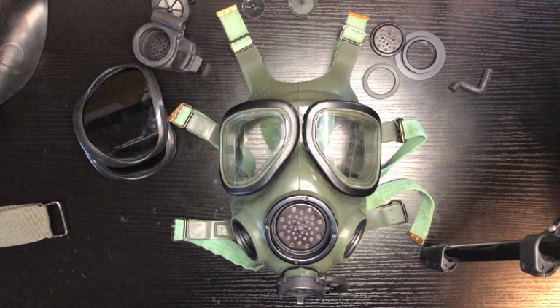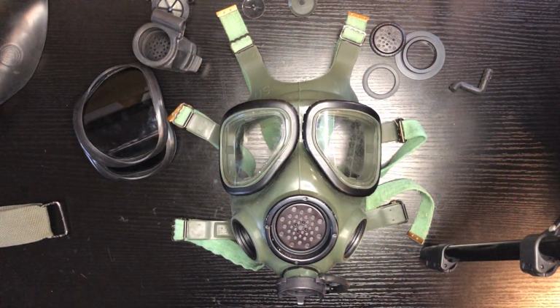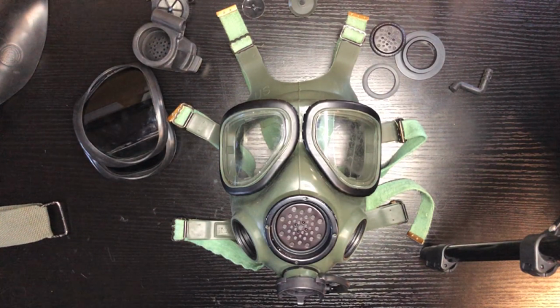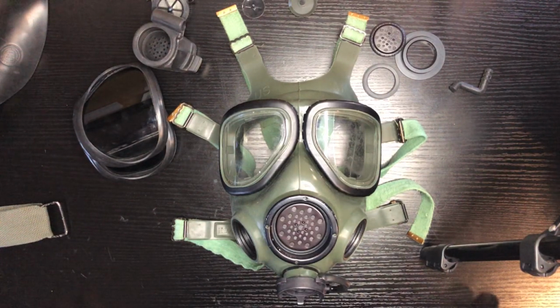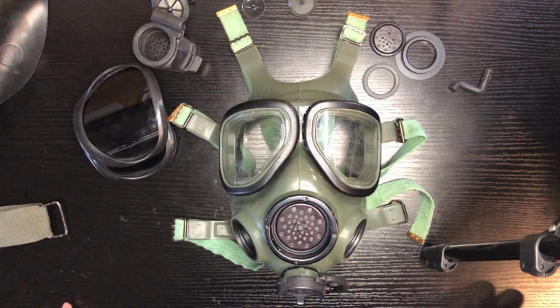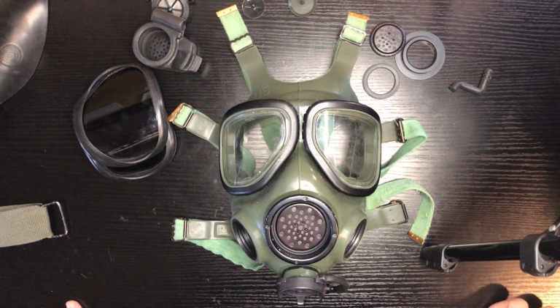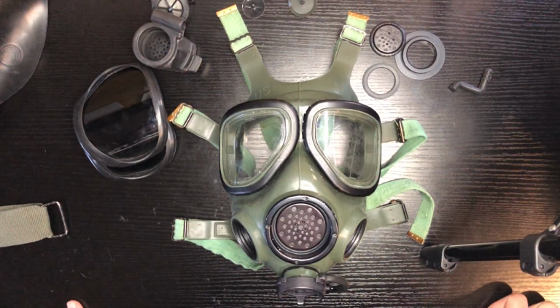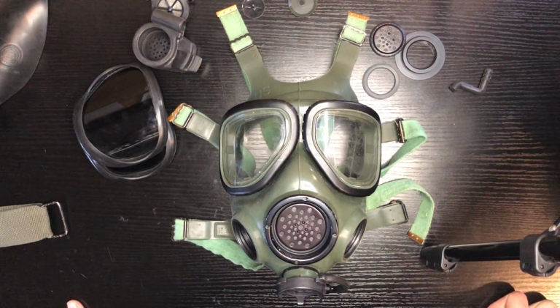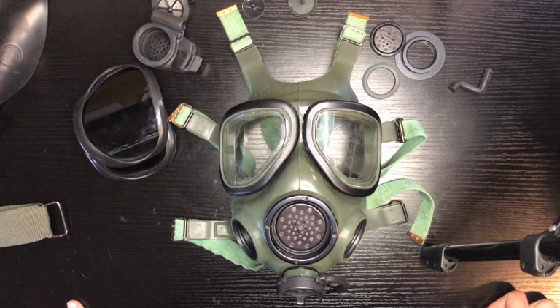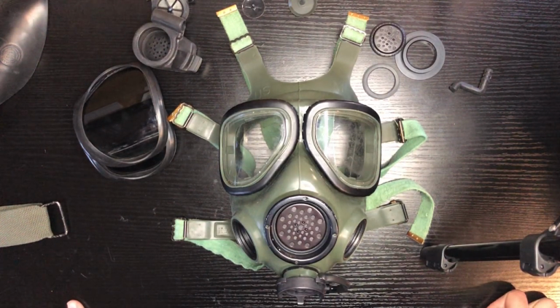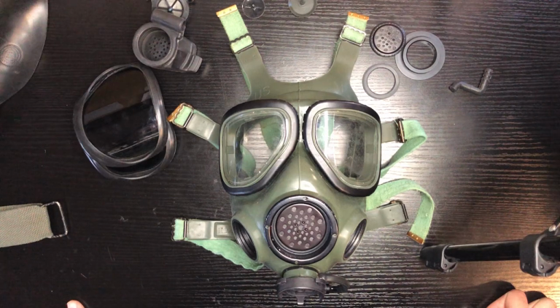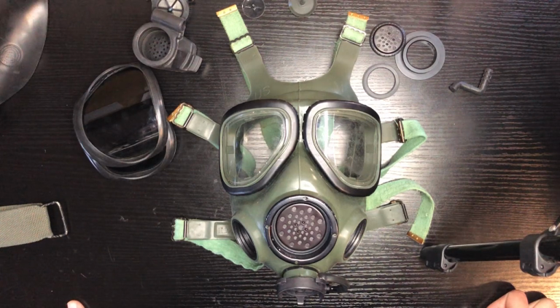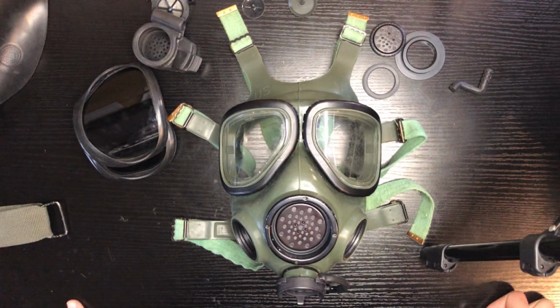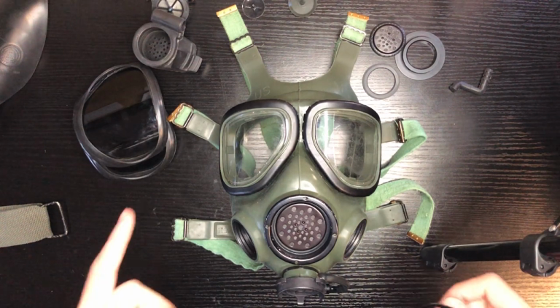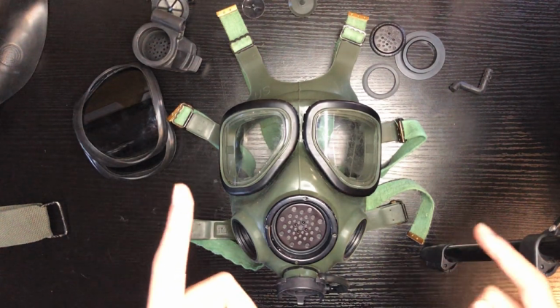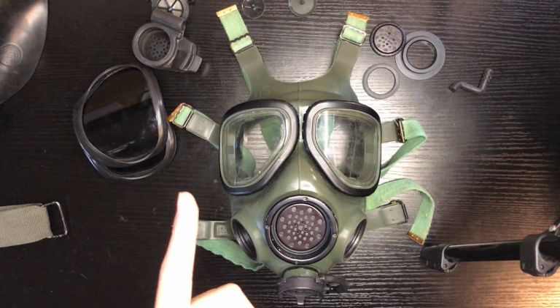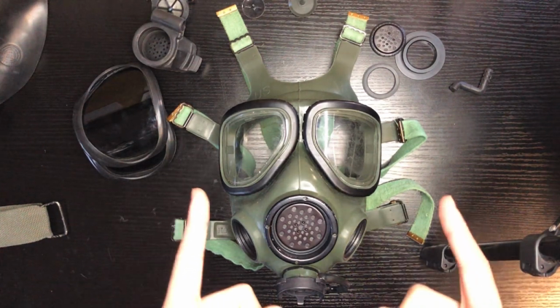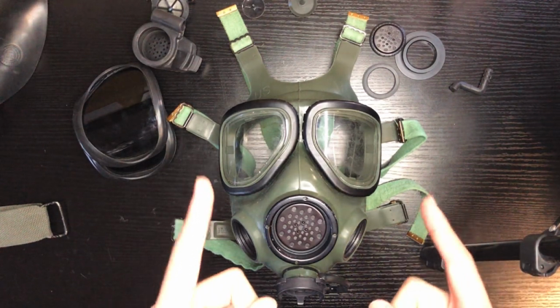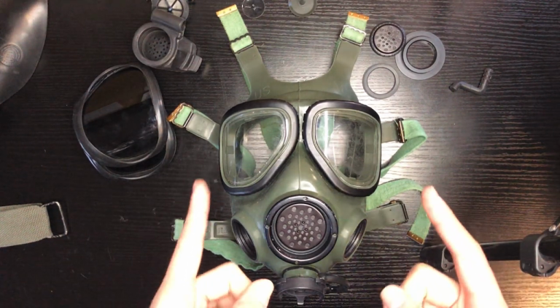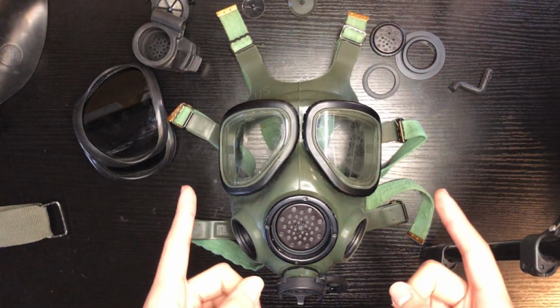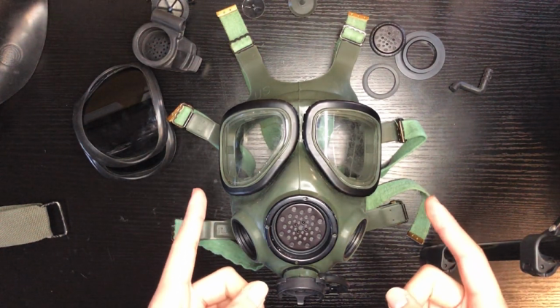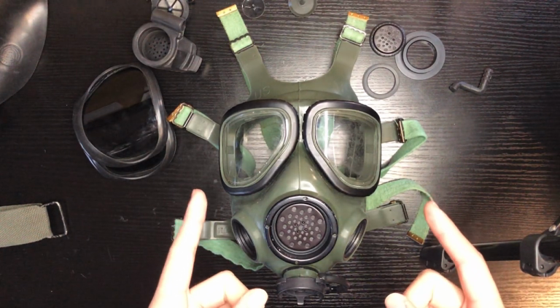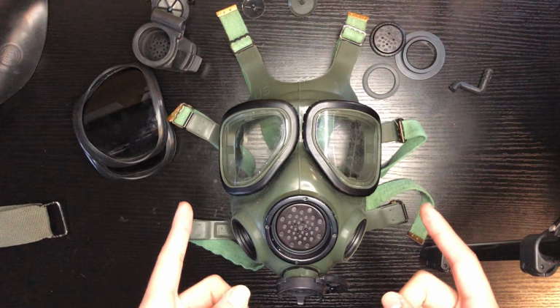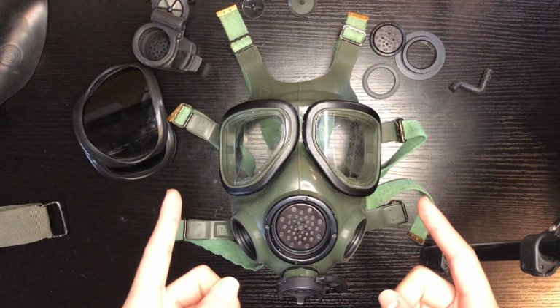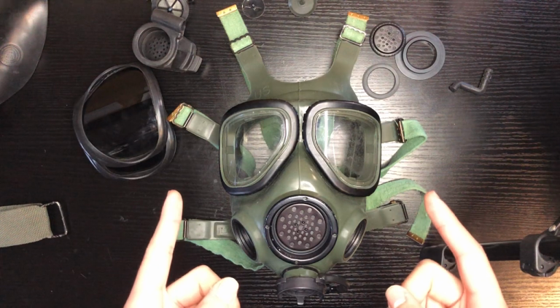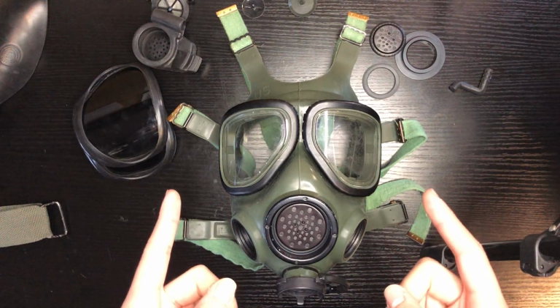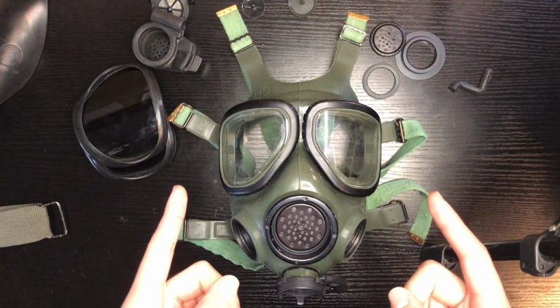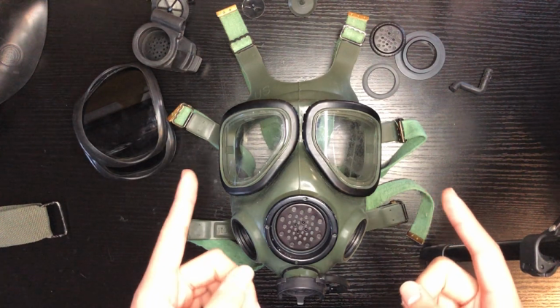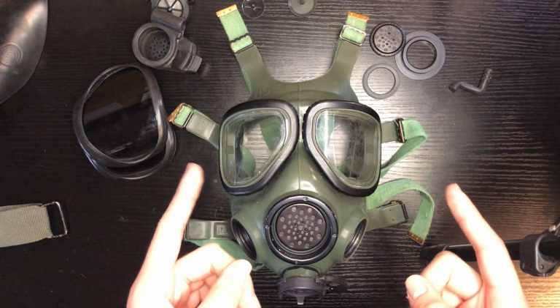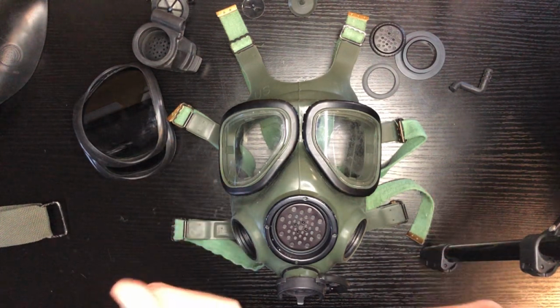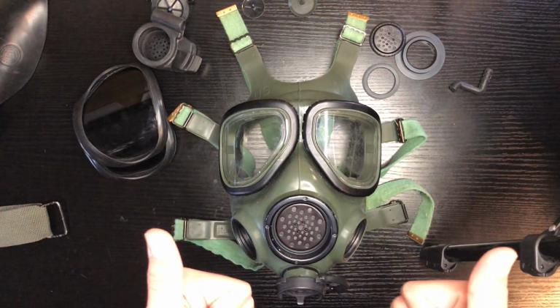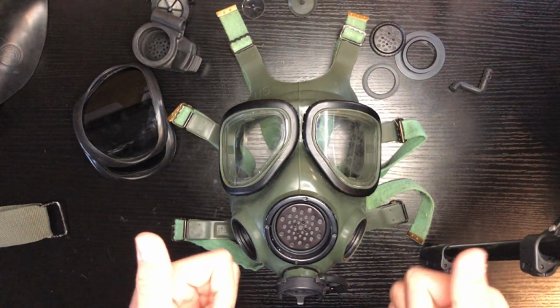Hey YouTube, this is a follow-up video to my previous one on how to disassemble your M40 or M40A1. In this video, I will show you how to put everything back together. Let's get started.